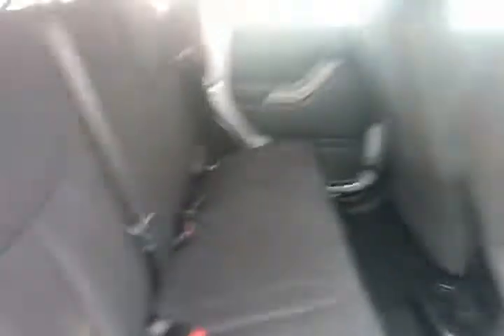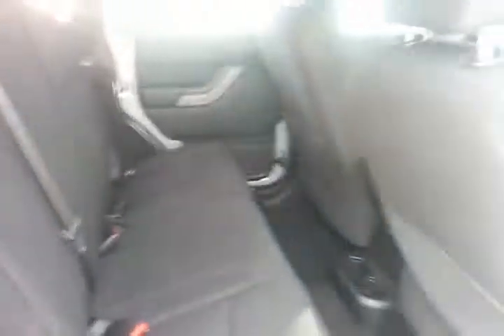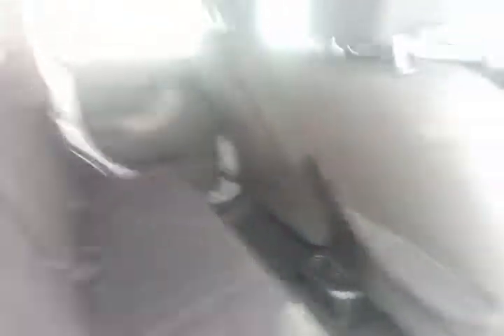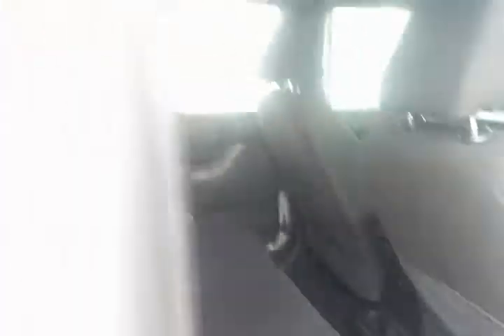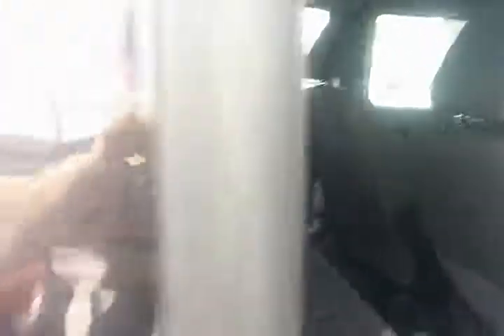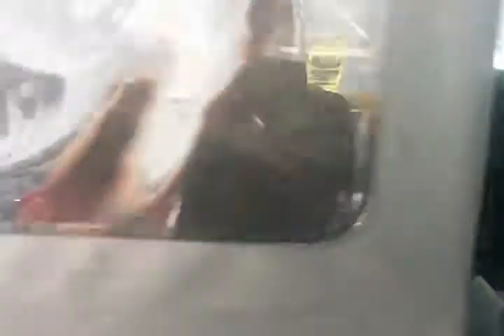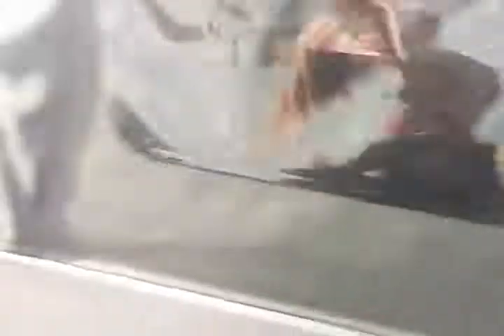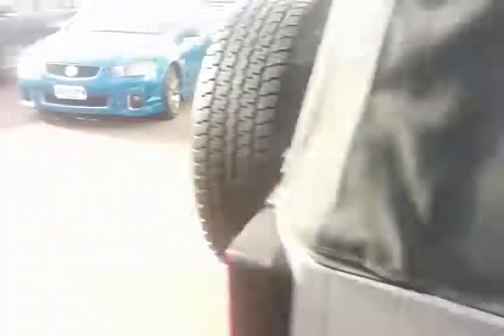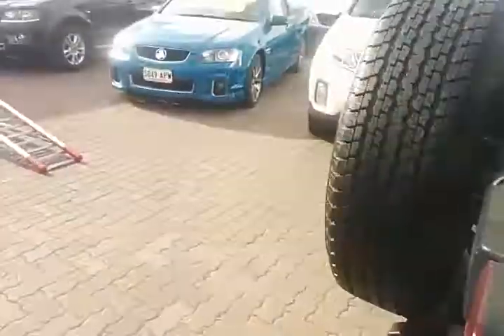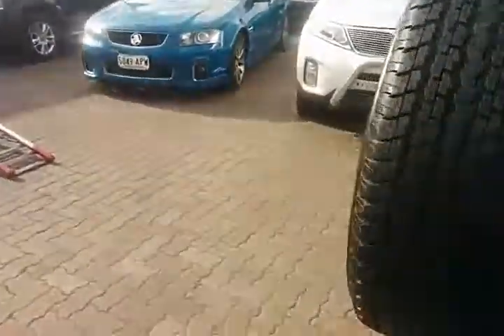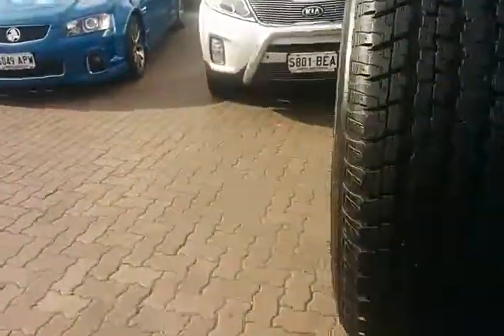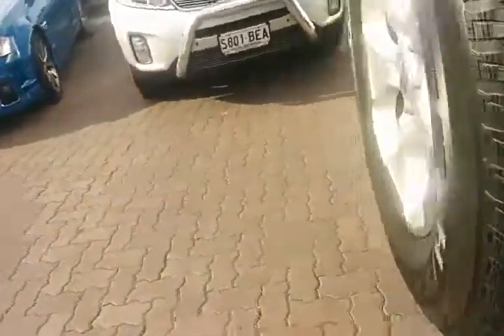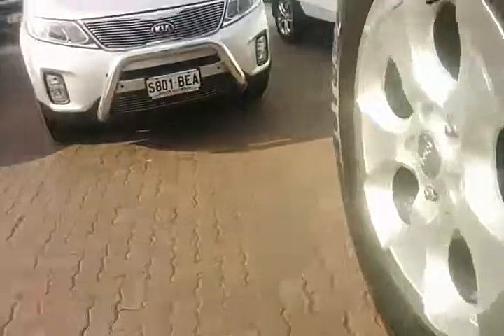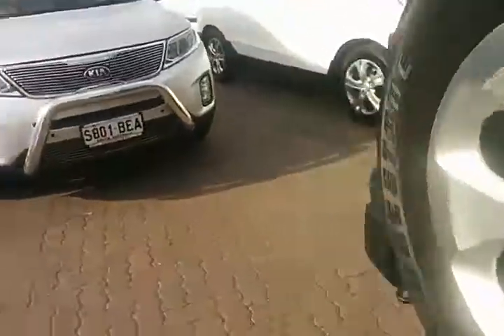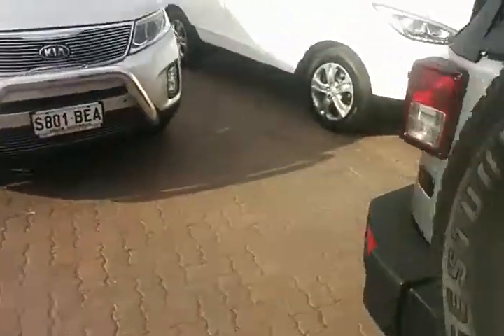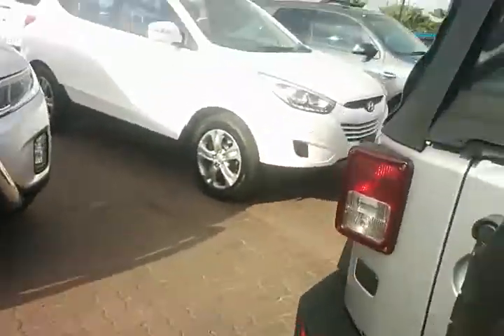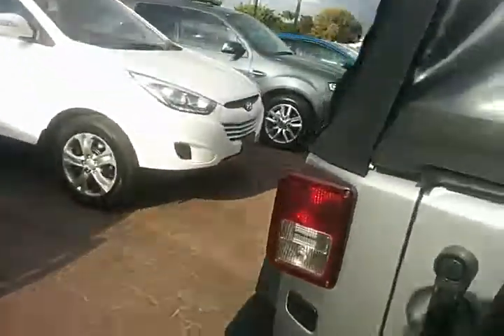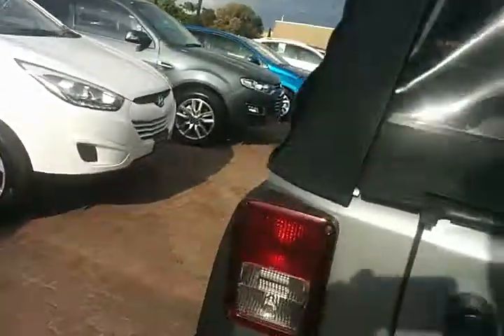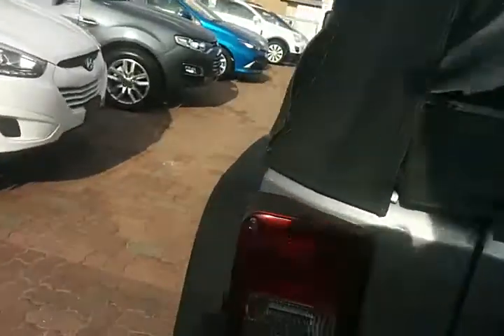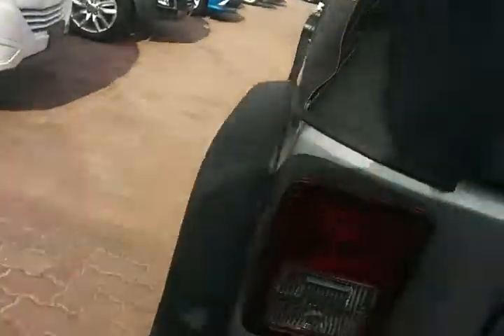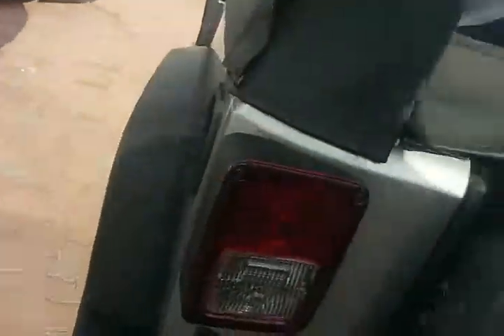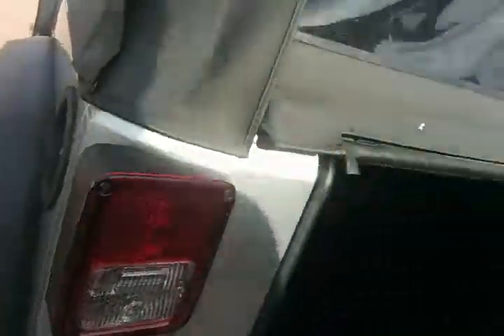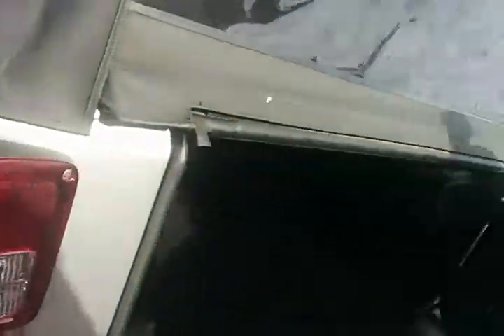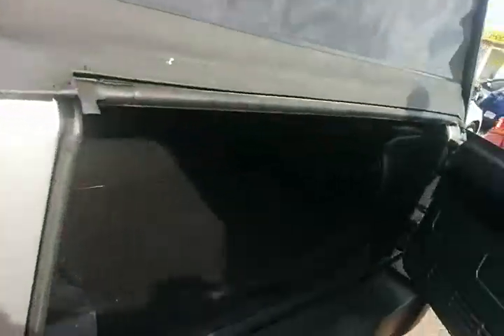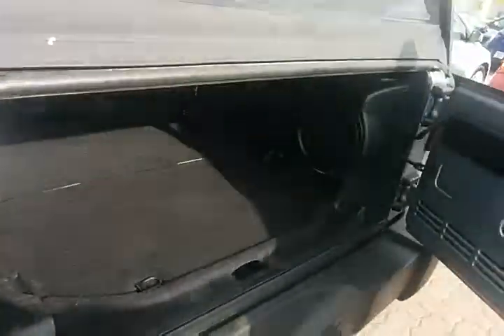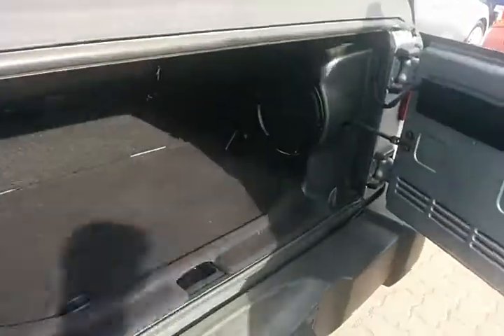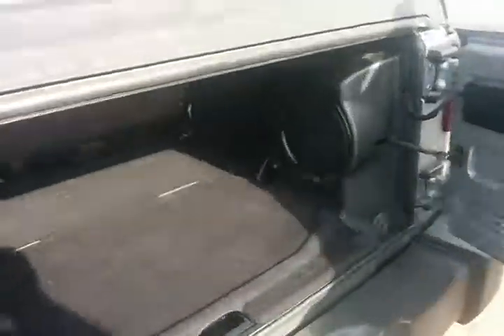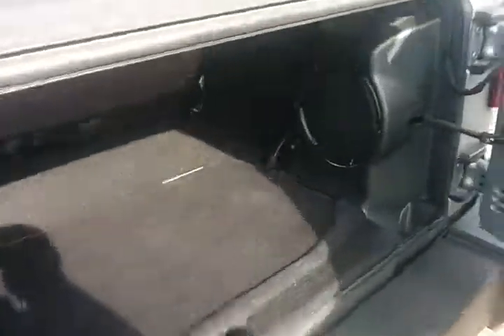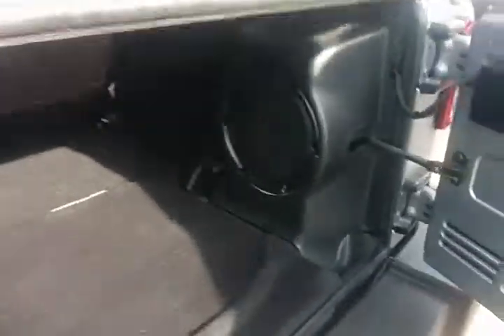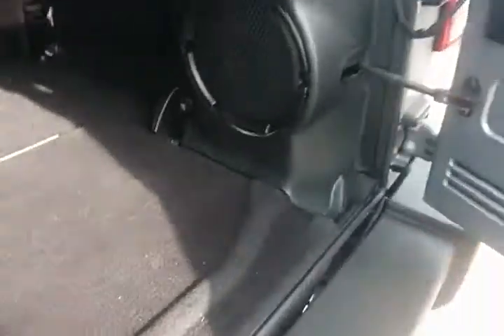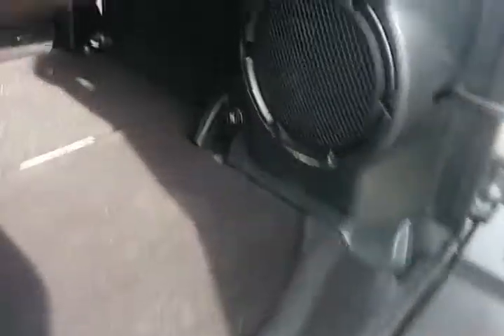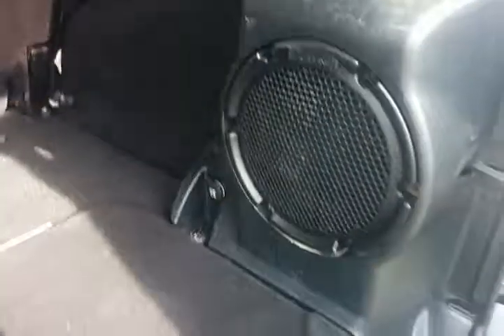I'll open the back for you. All the tires are really good too, and there's a subwoofer in the back there.